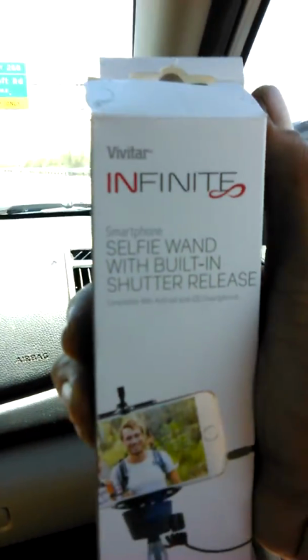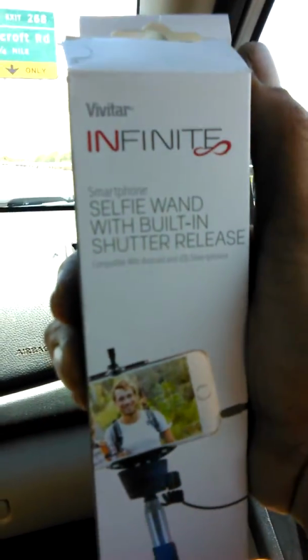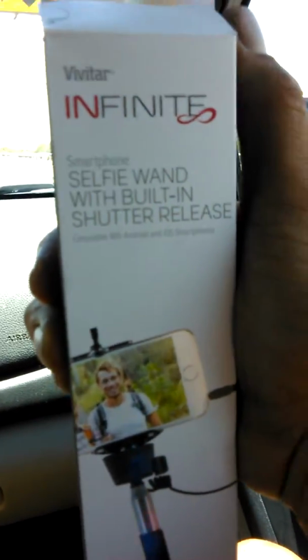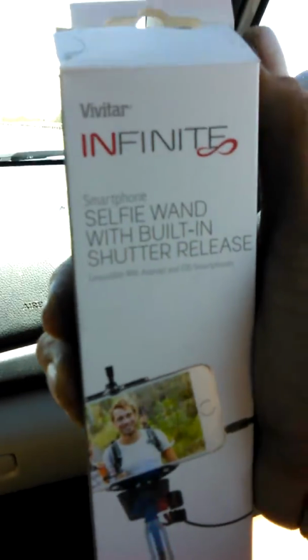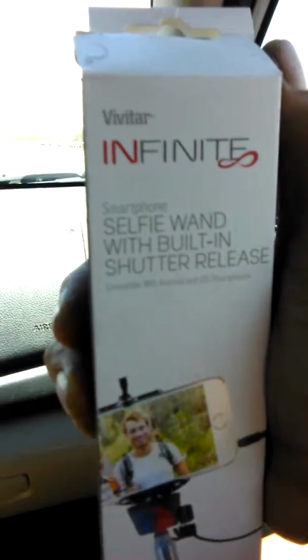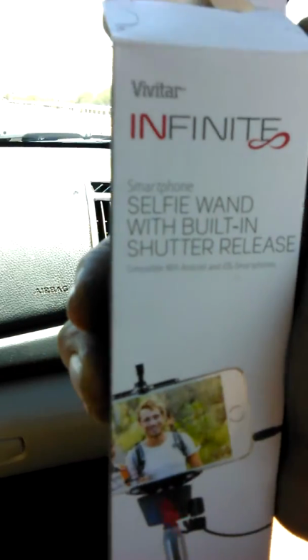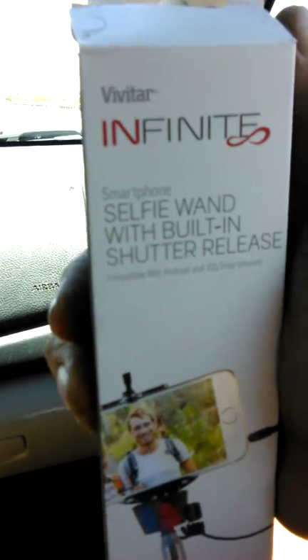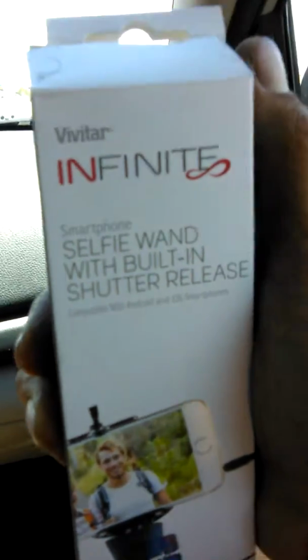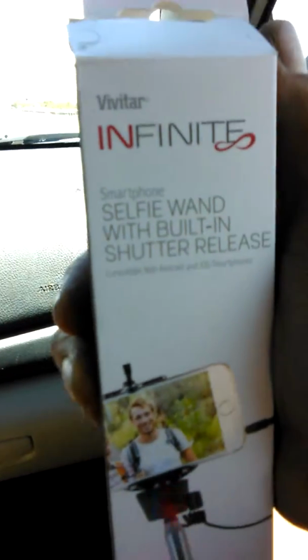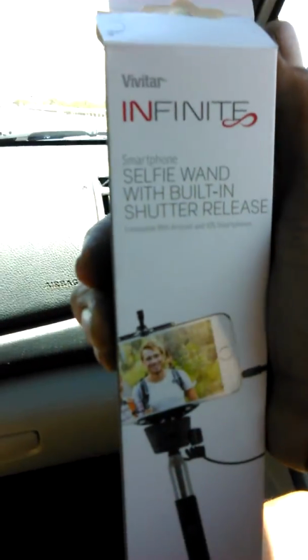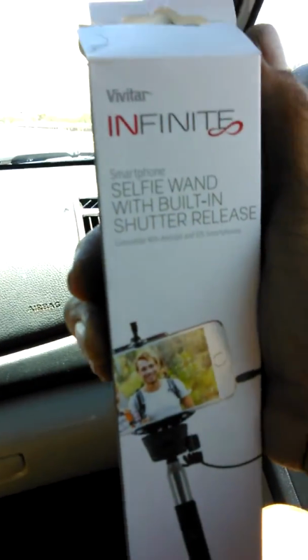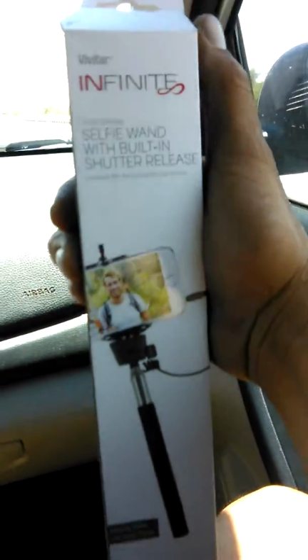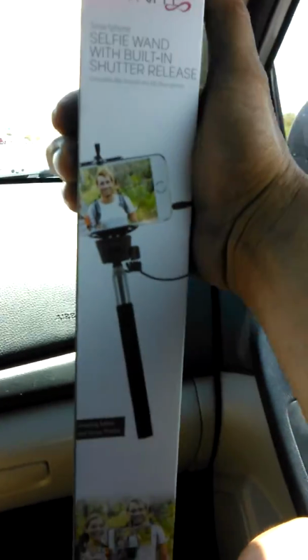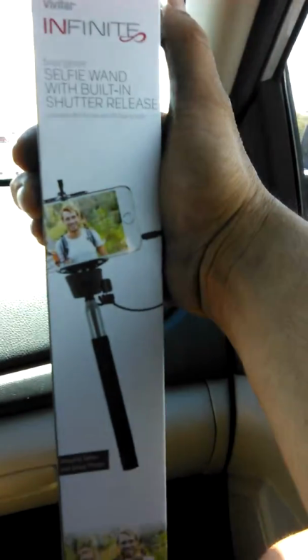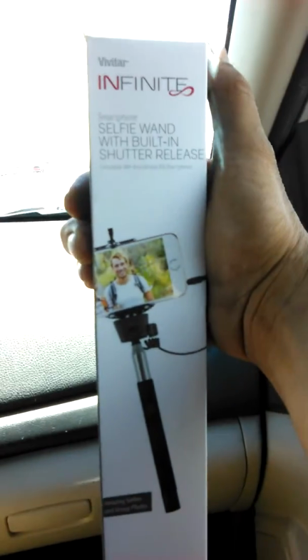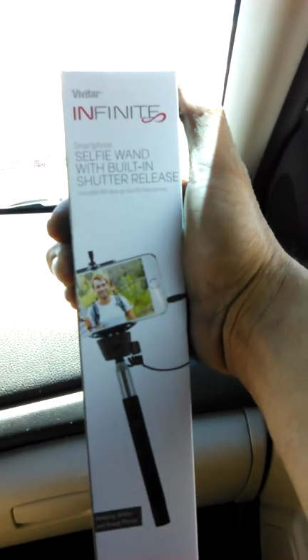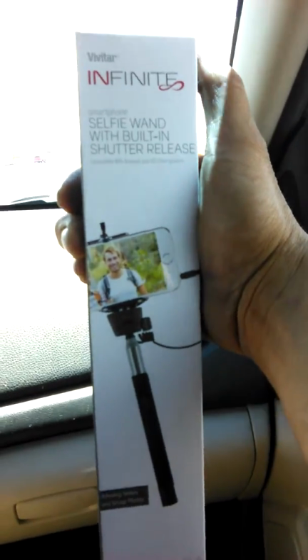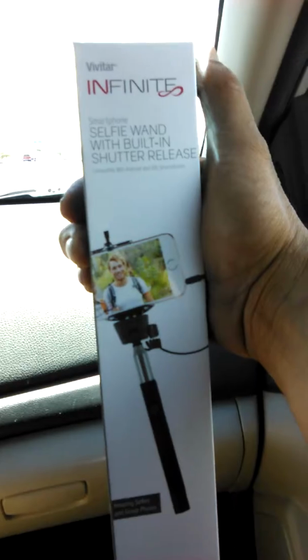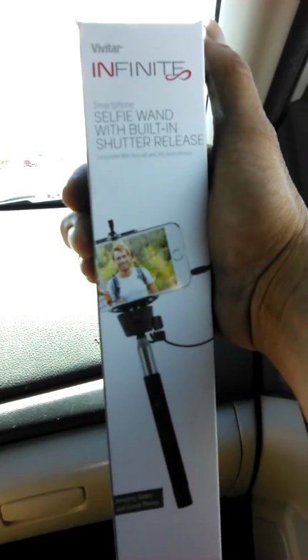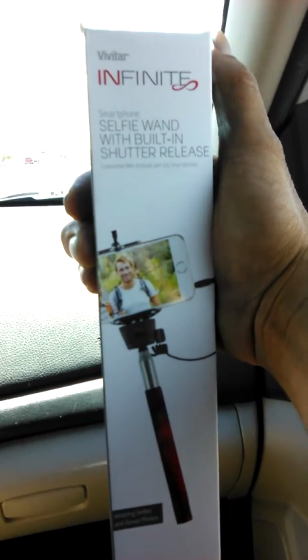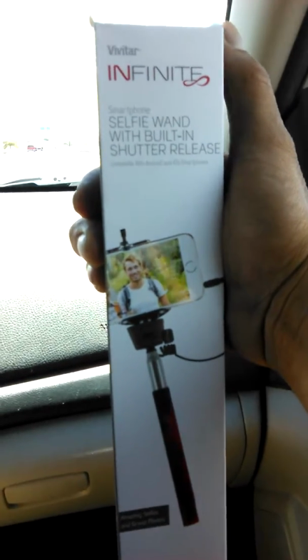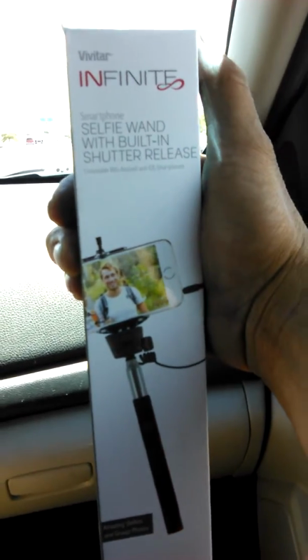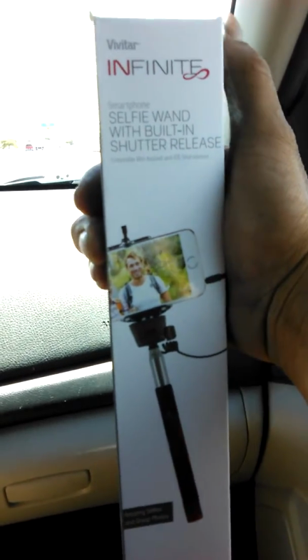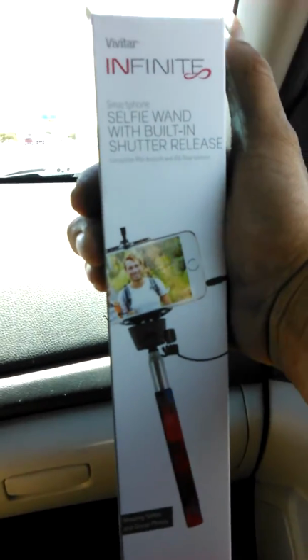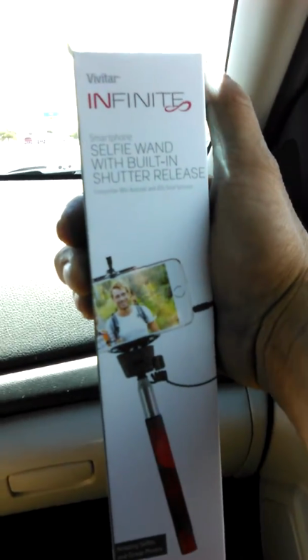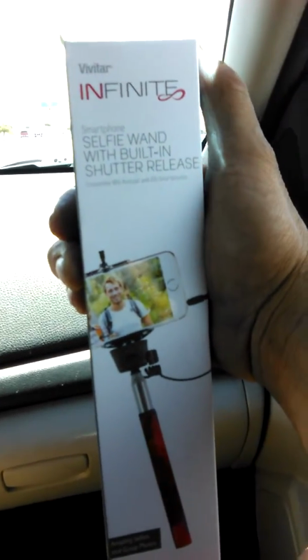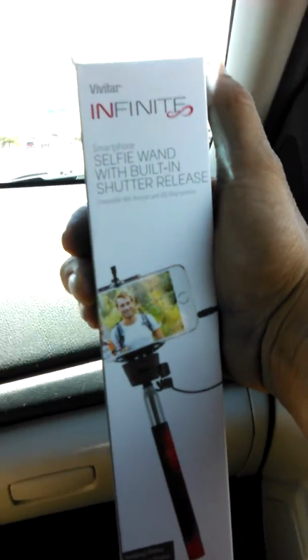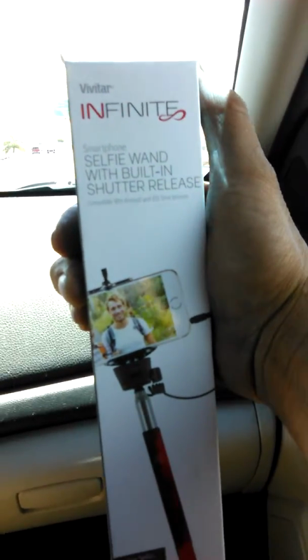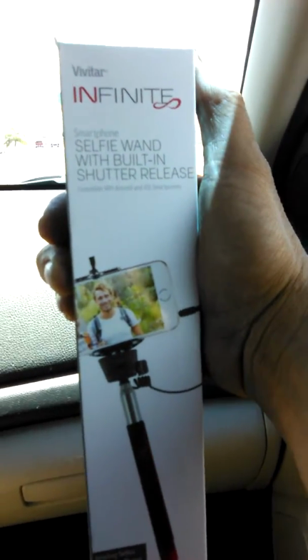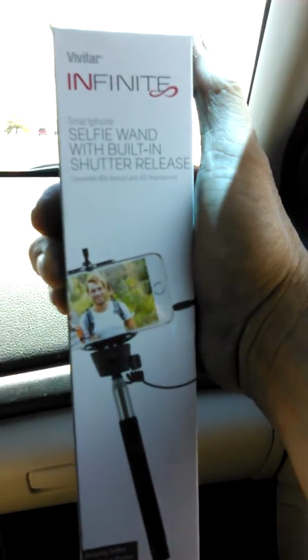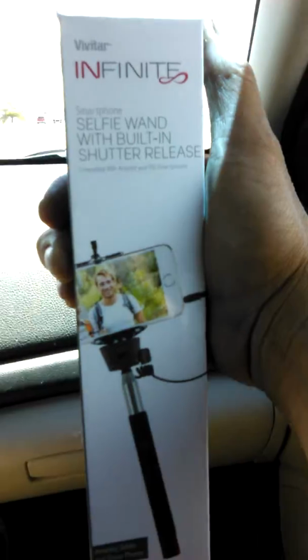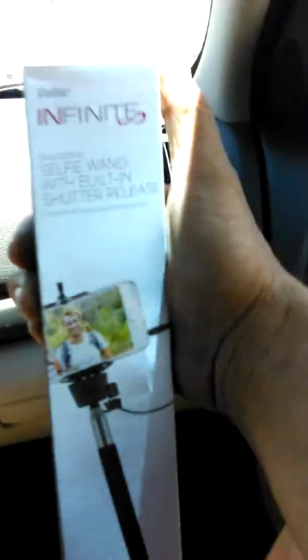The stick's kind of sturdy. It depends on what you're going to use it for. I used it last night getting used to it, and it seems pretty sturdy for a little stick.